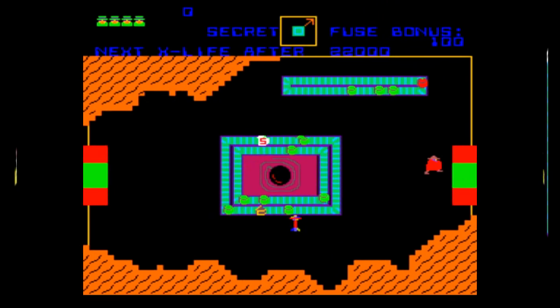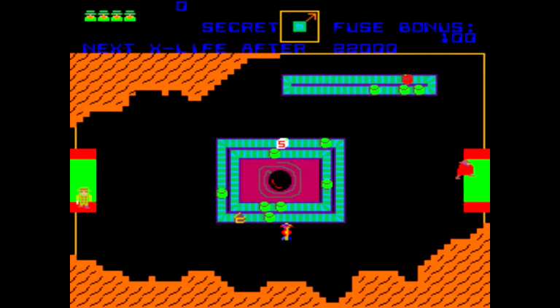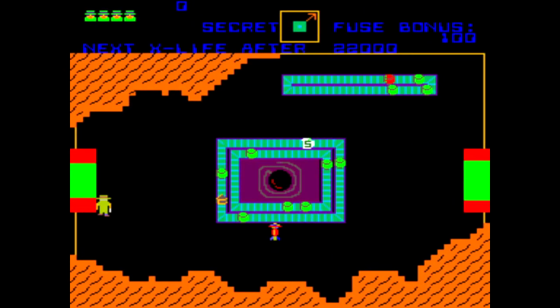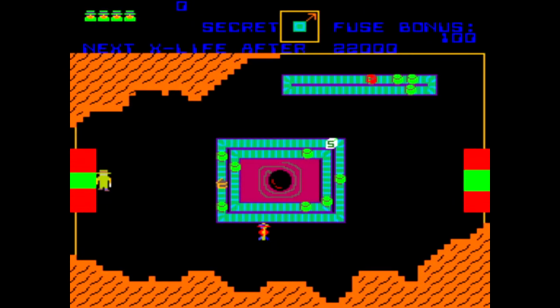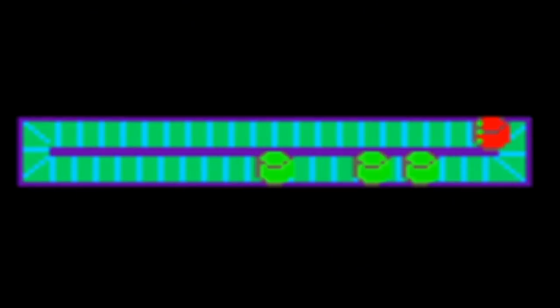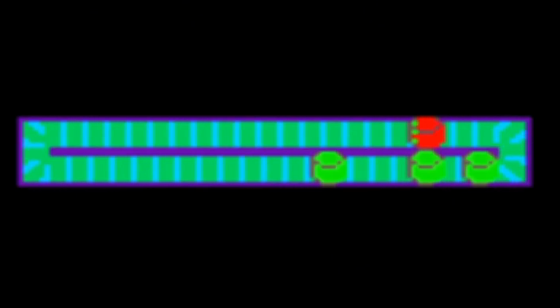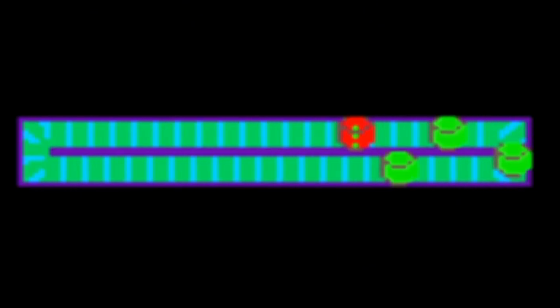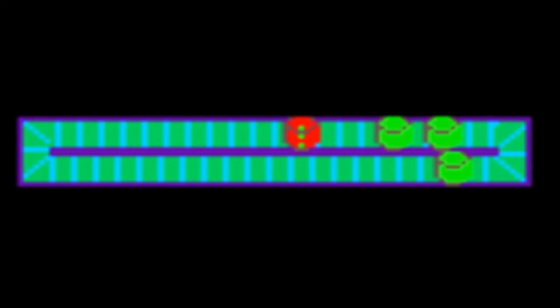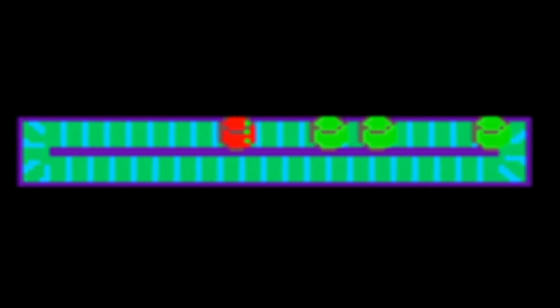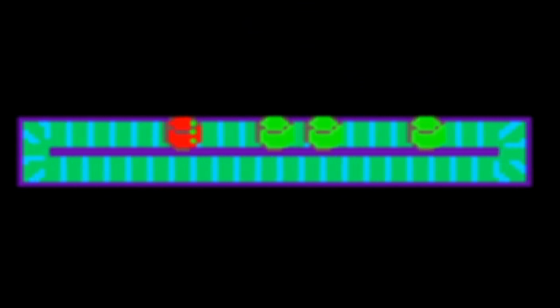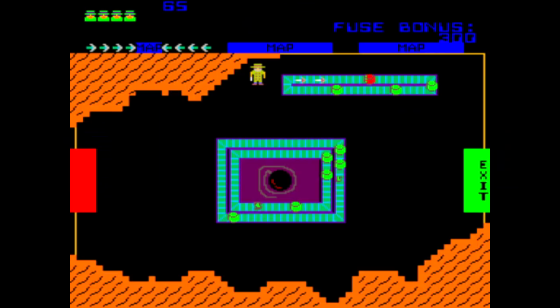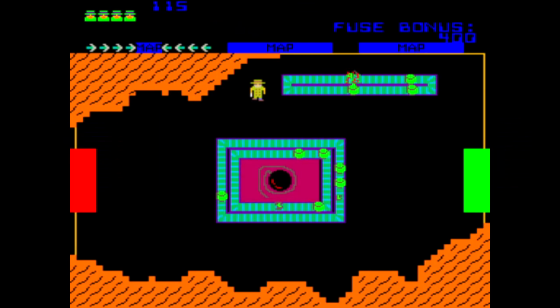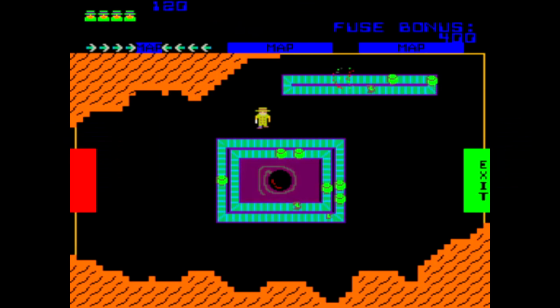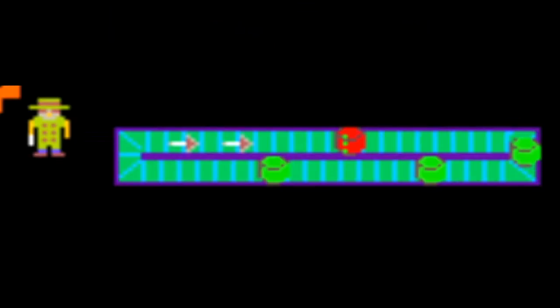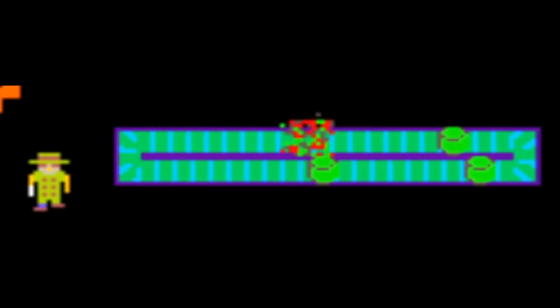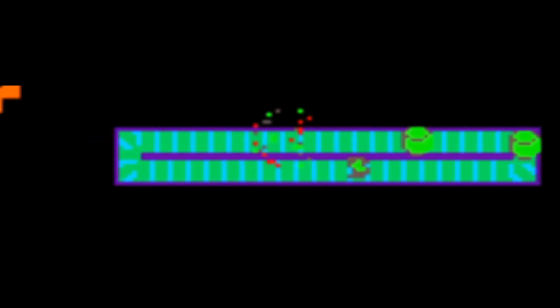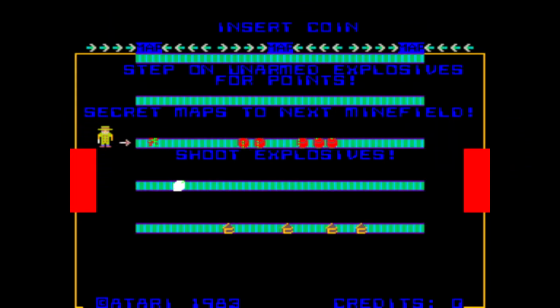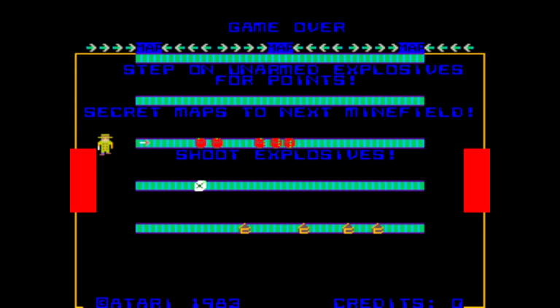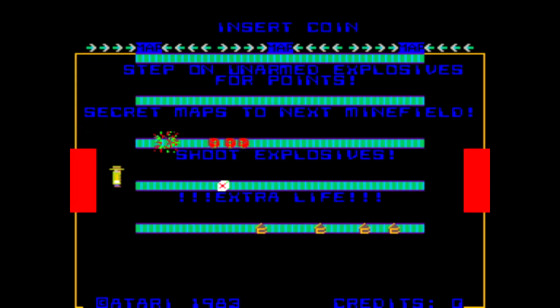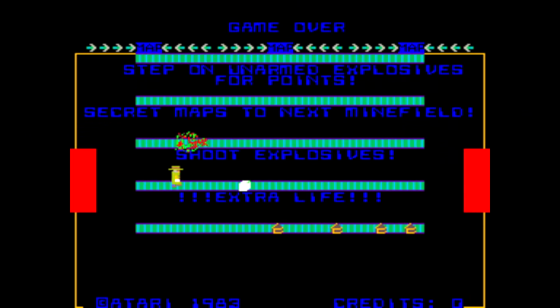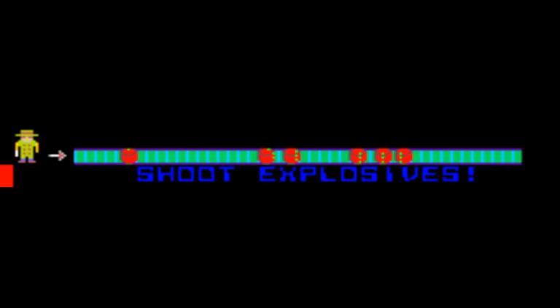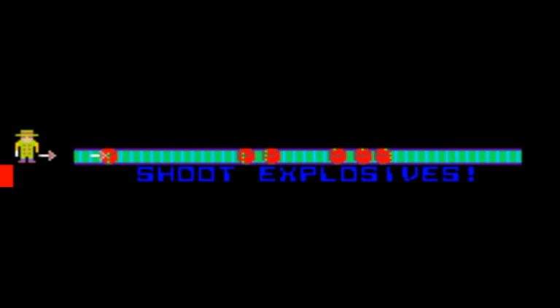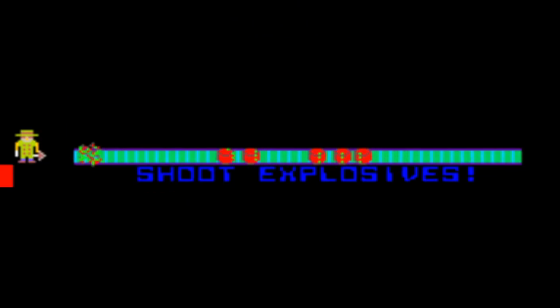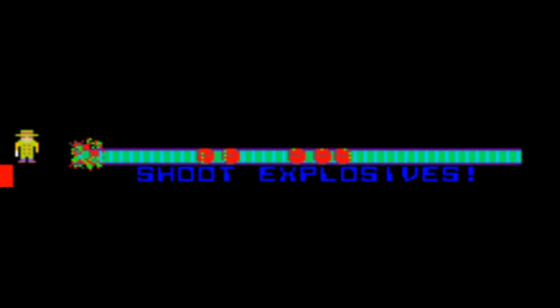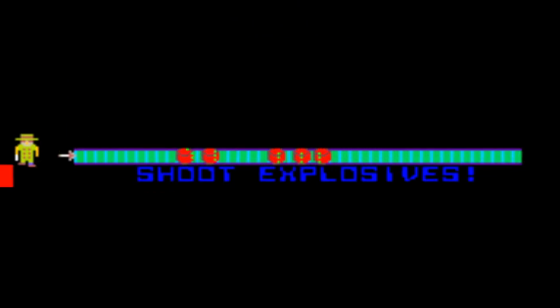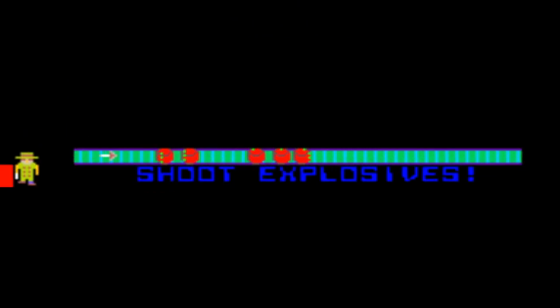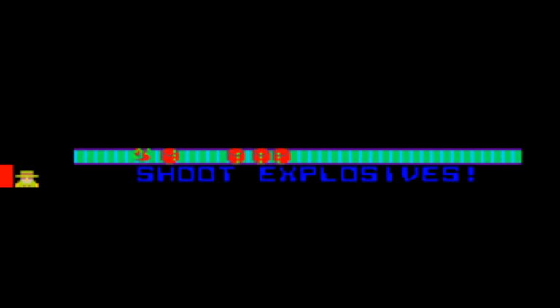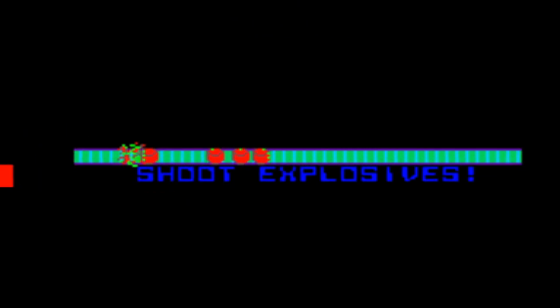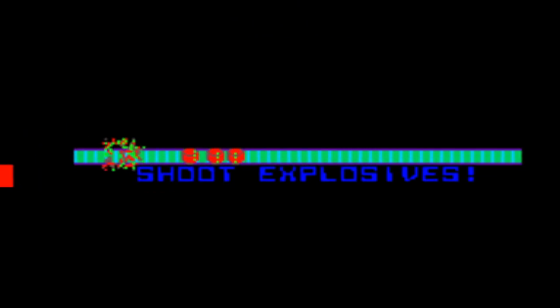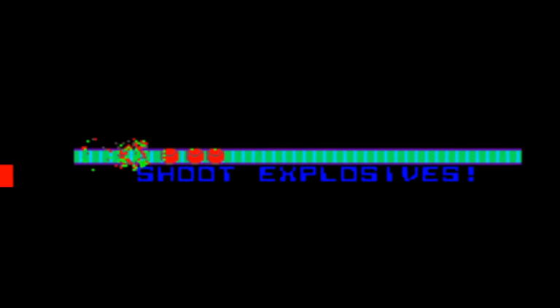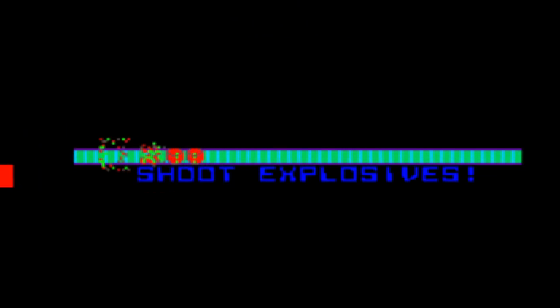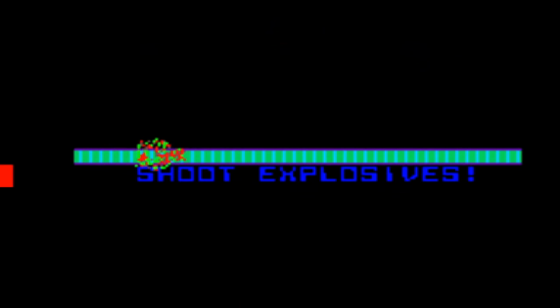You need to avoid or shoot these robots because if they contact or shoot your character, you will lose a life. In addition to the enemy robots, there will be red canisters moving along the conveyor belts. You can shoot these canisters for extra points. Shooting one of the red explosive canisters will cause it to explode, and the explosion can destroy the neighboring canisters in a chain reaction.